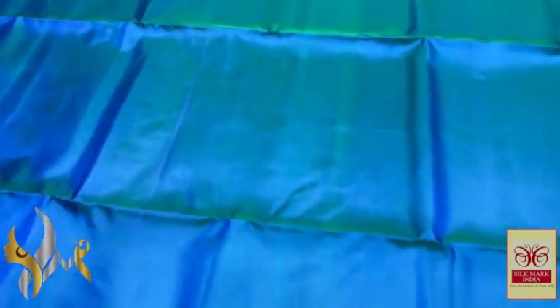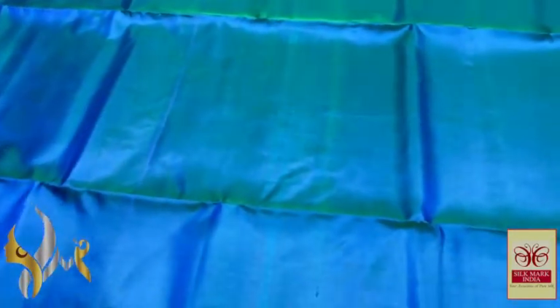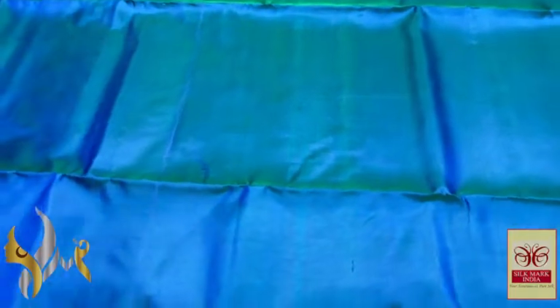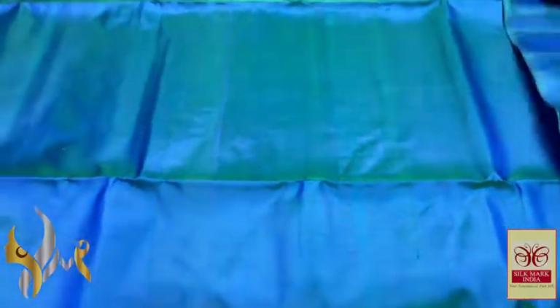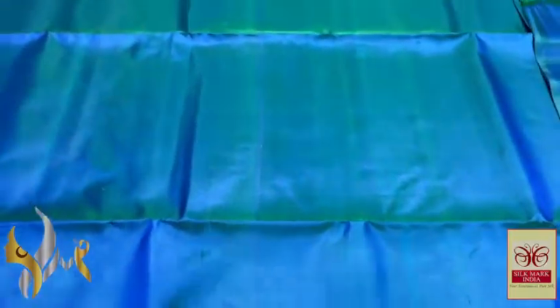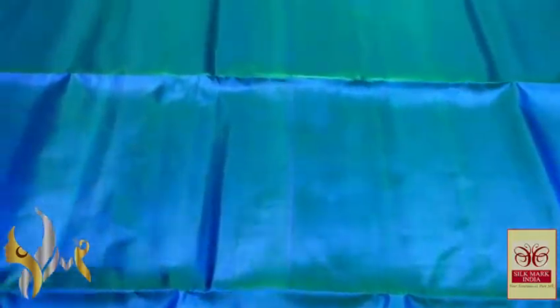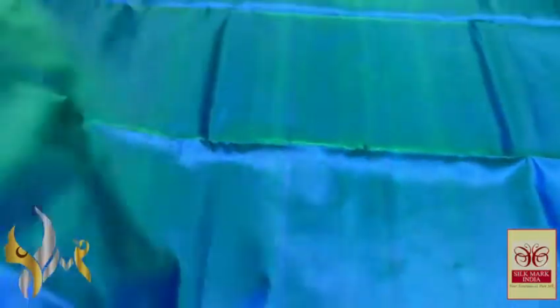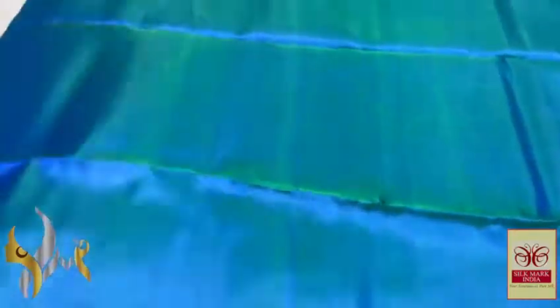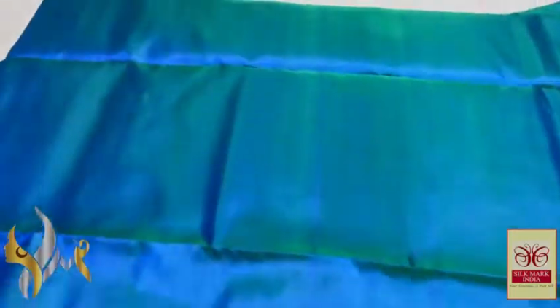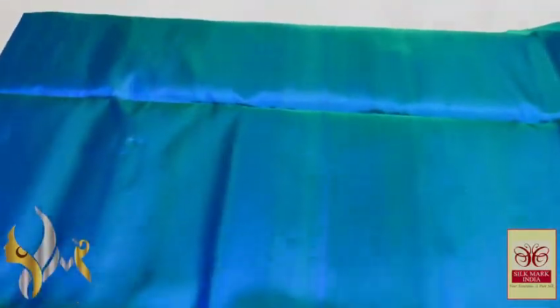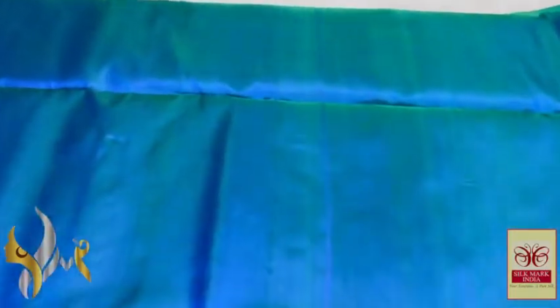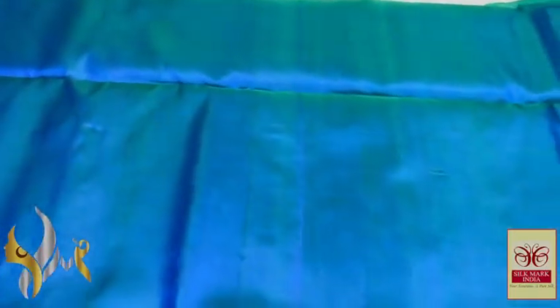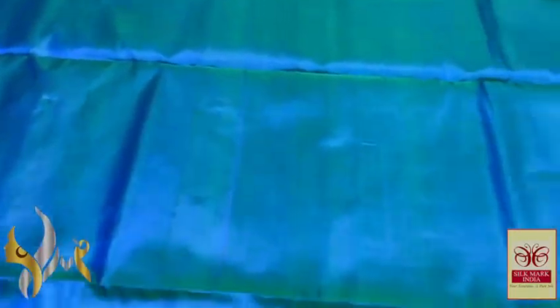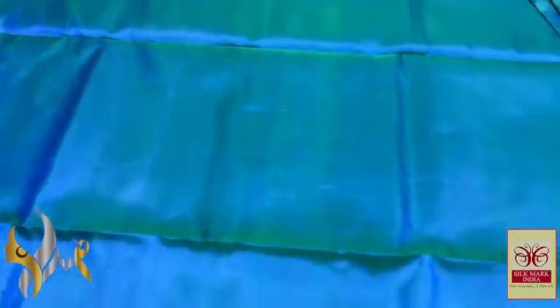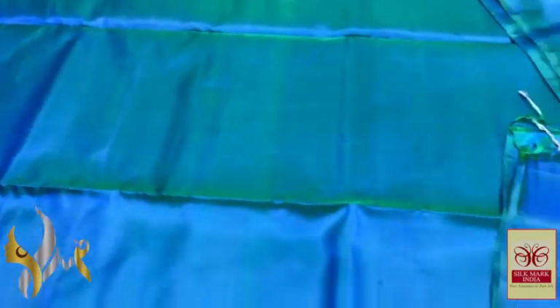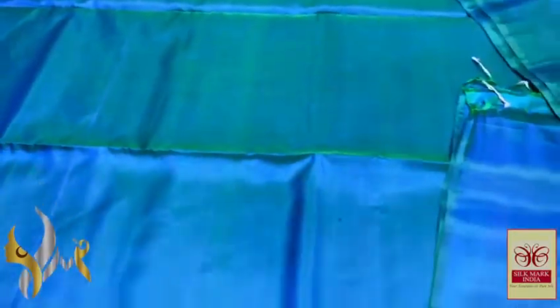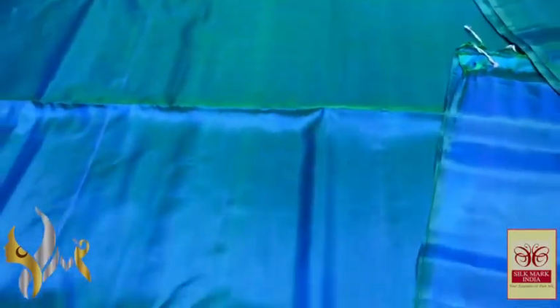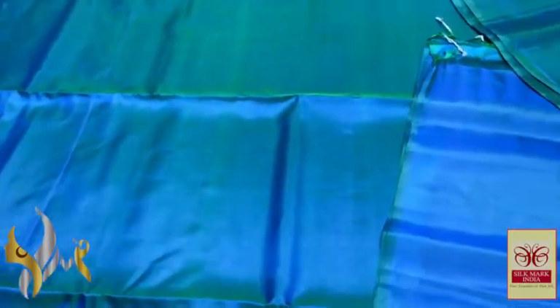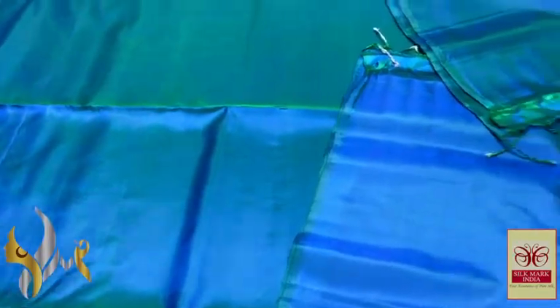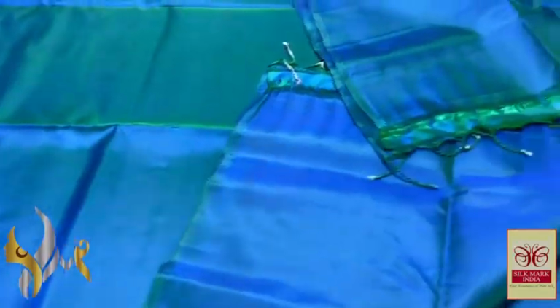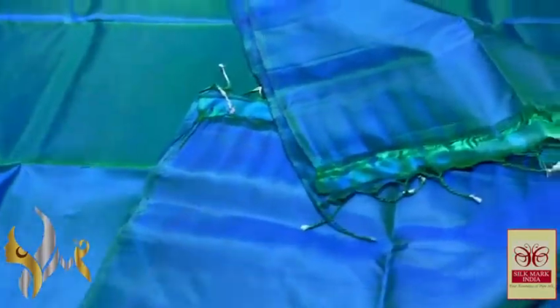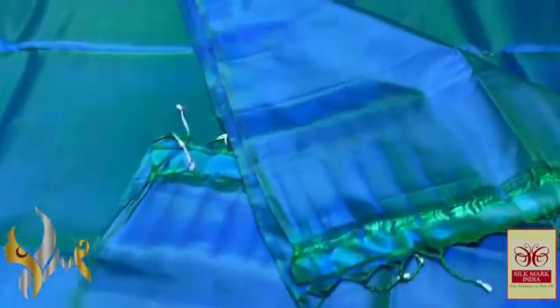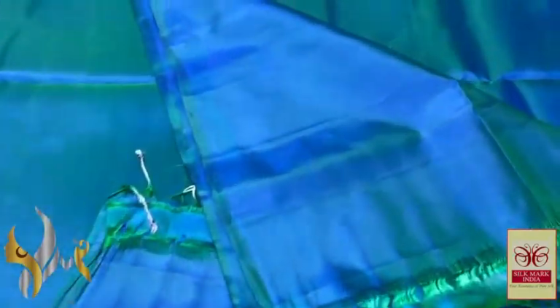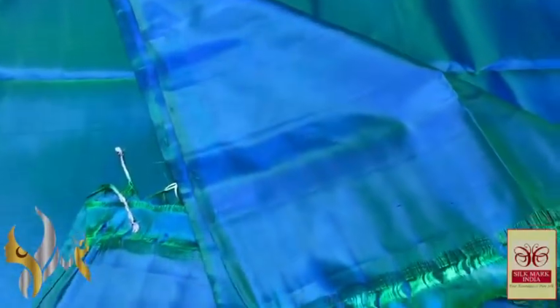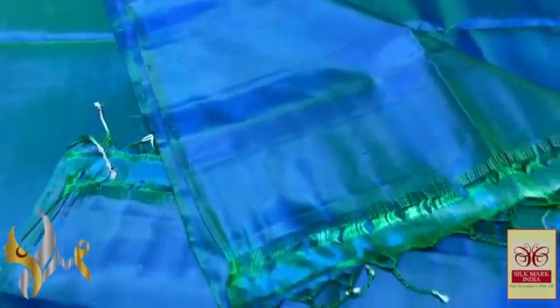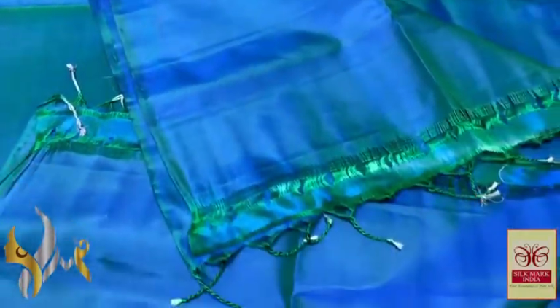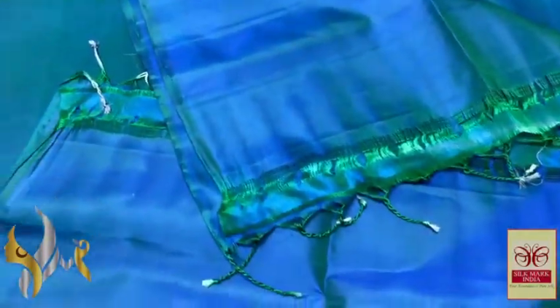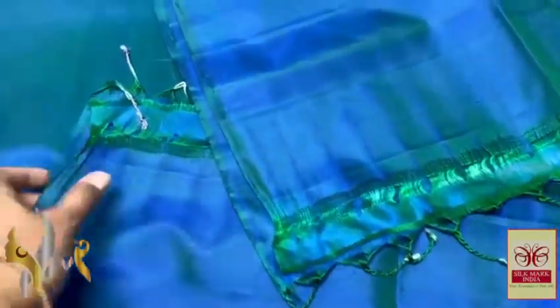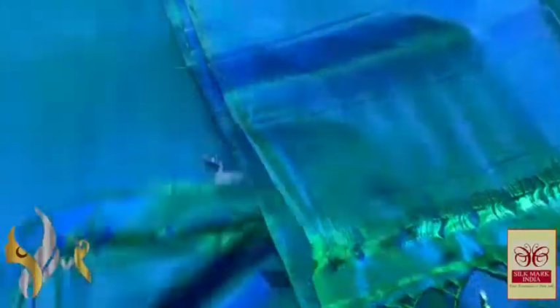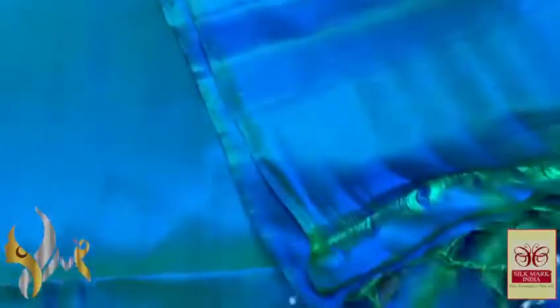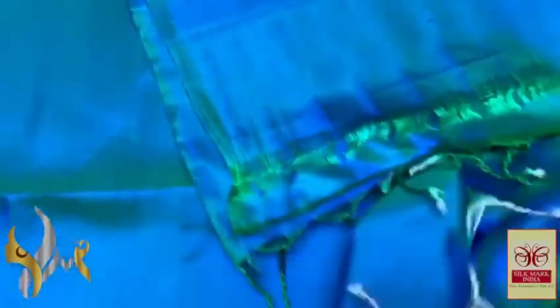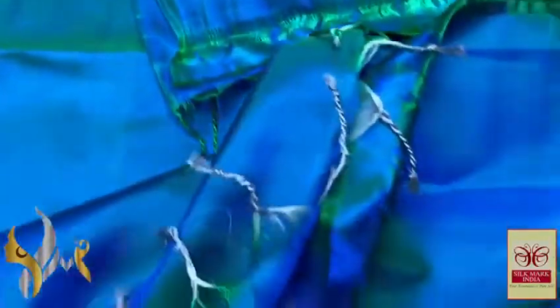Very beautiful one, this is a lovely color — every lady will love this color. A plain collection, completely plain. Even the pallu and the blouse piece — the pallu tassels are already white.